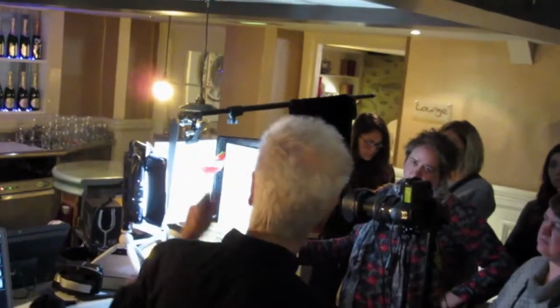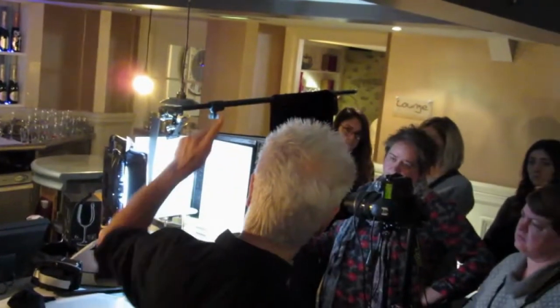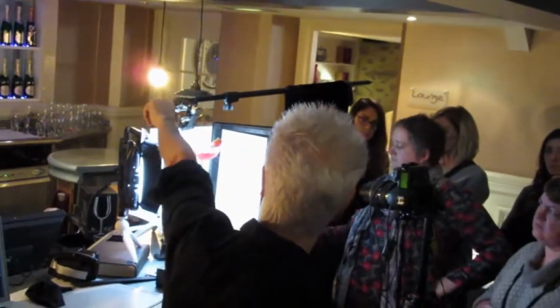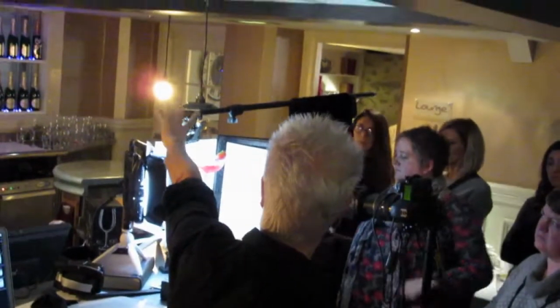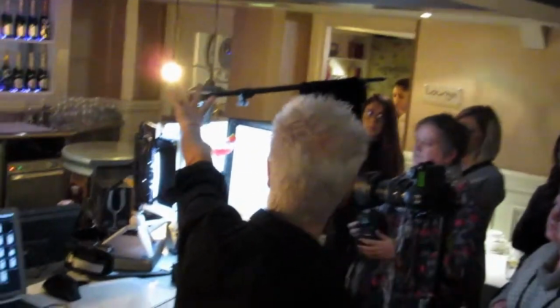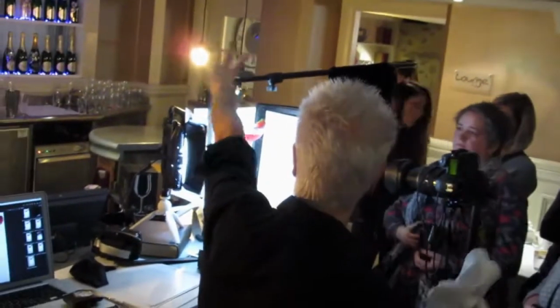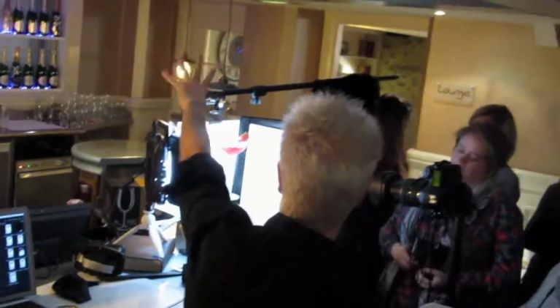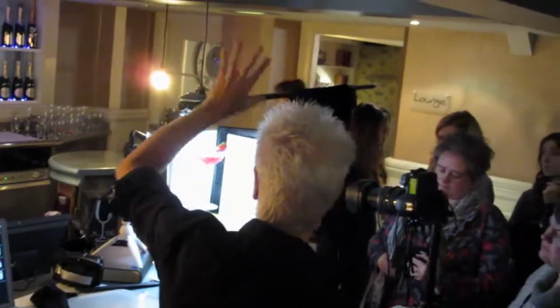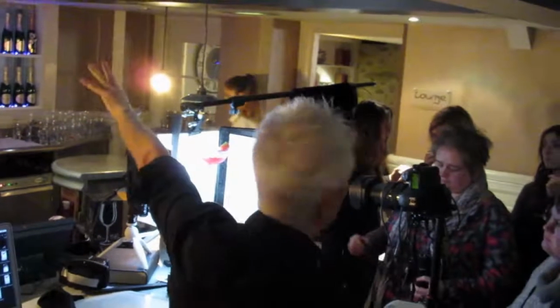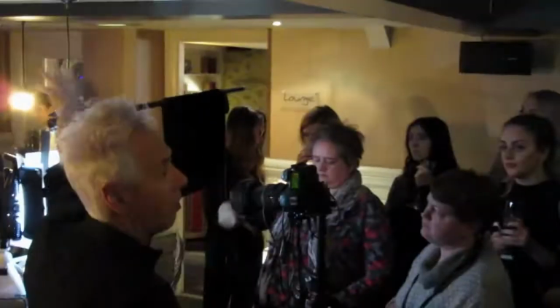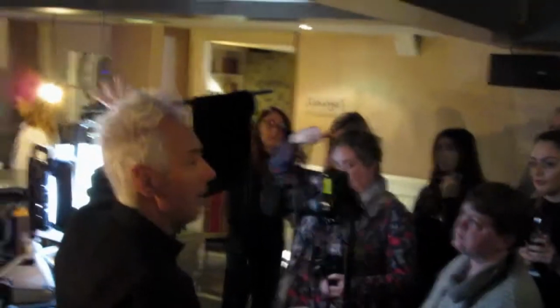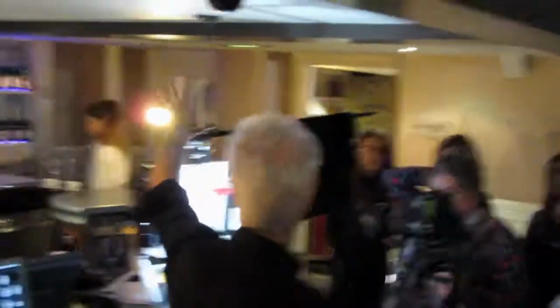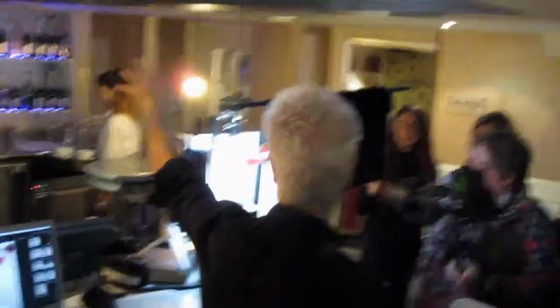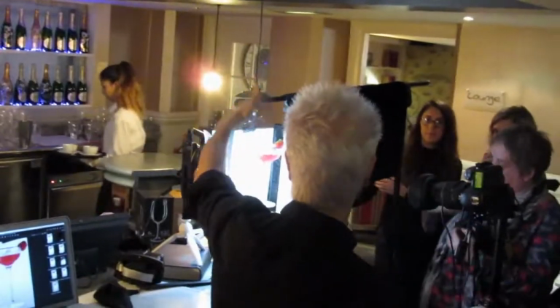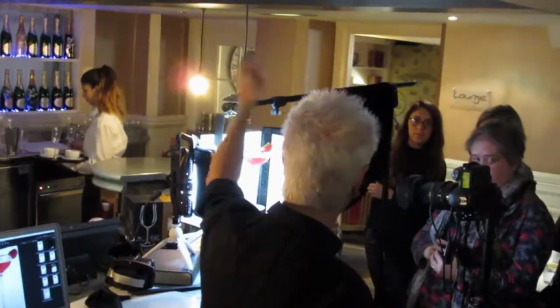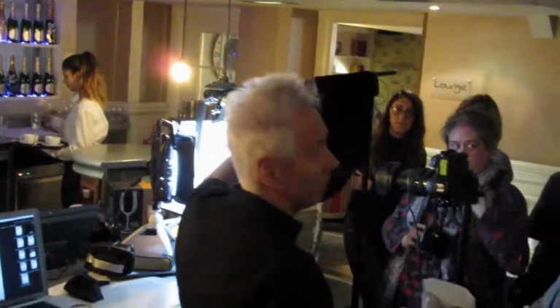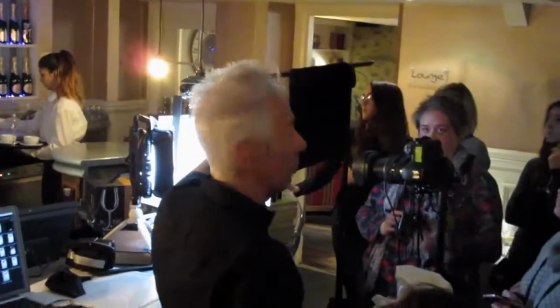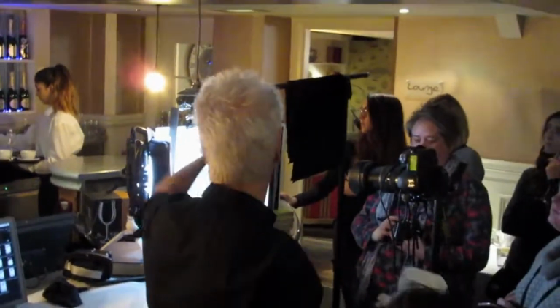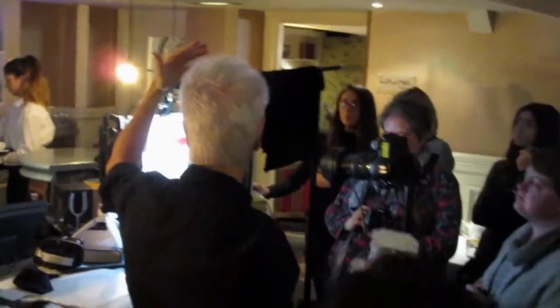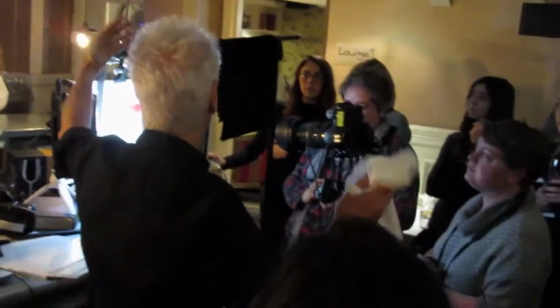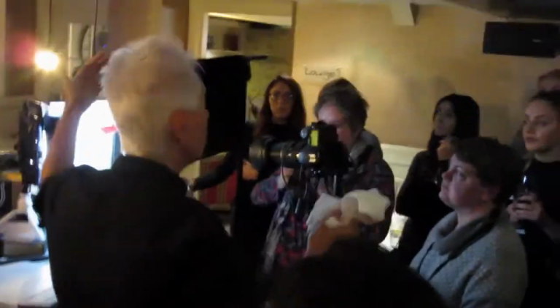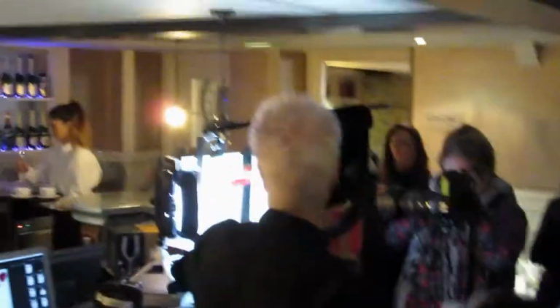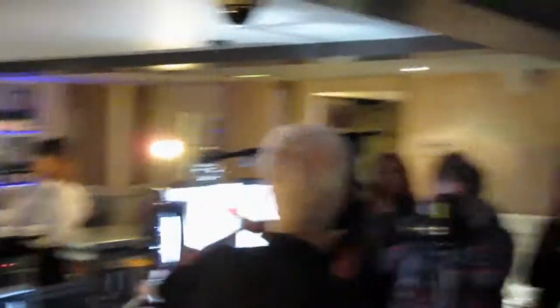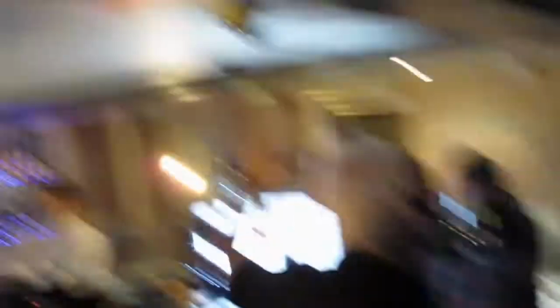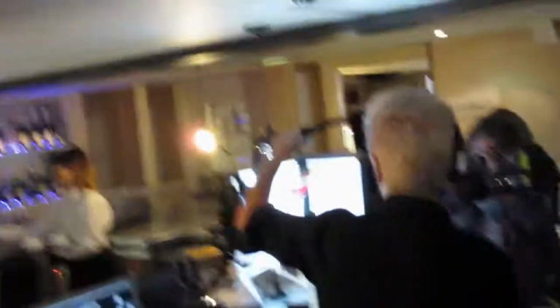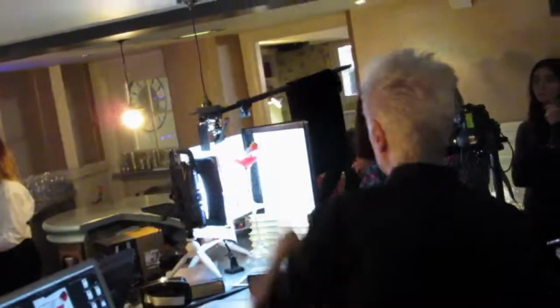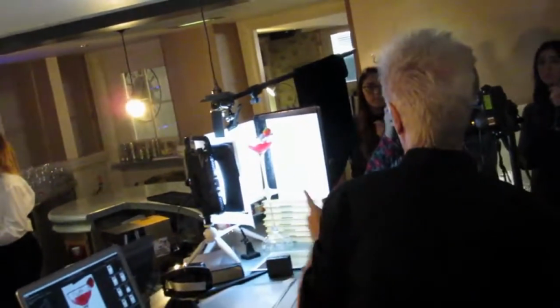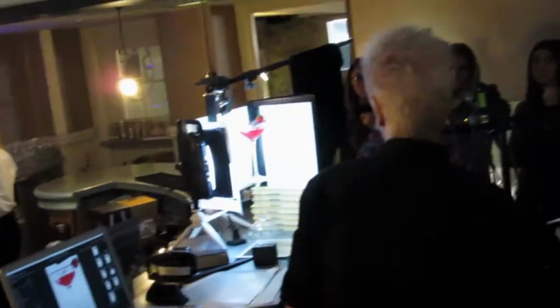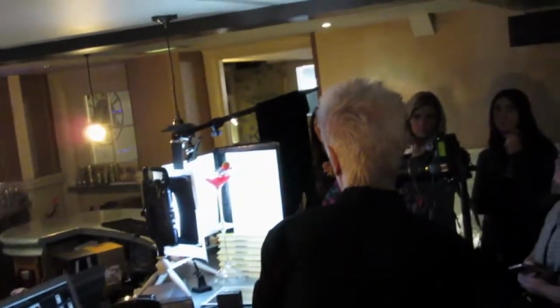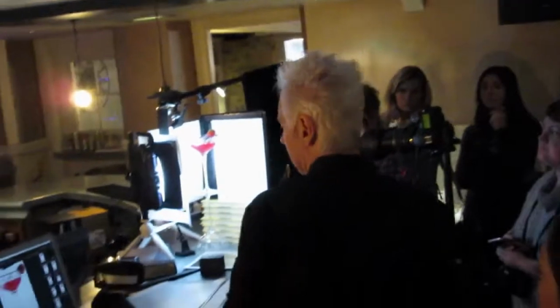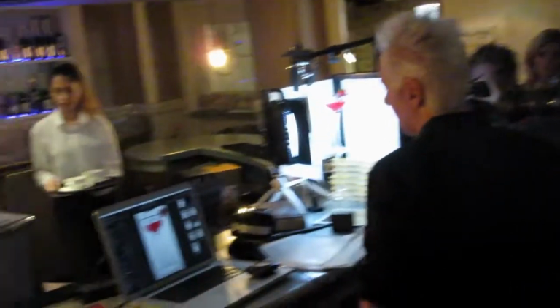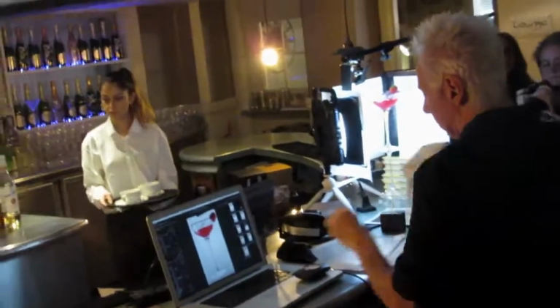We've got this bit of paper at the back. Imagine if you're in a place with no fabulous backdrop, you've got nothing to work on, all you've got is a window in your house or a garden. We're doing this basically with two lights, and these lights can be your friends.